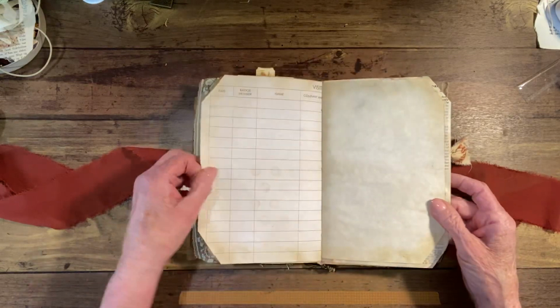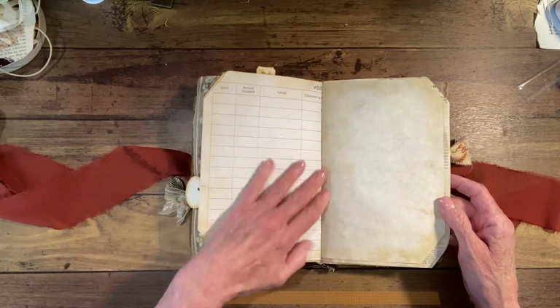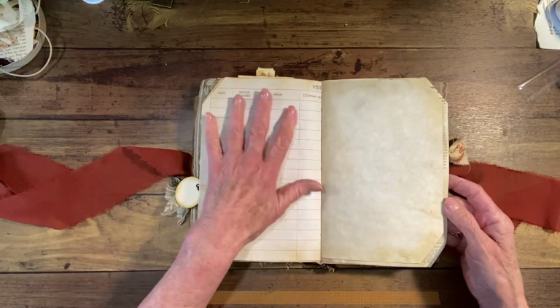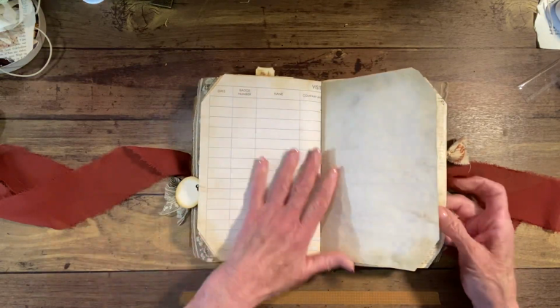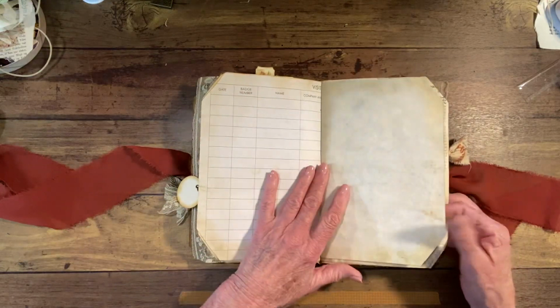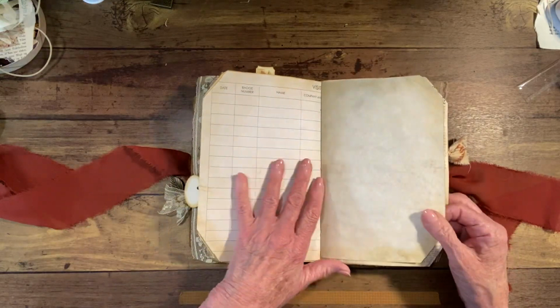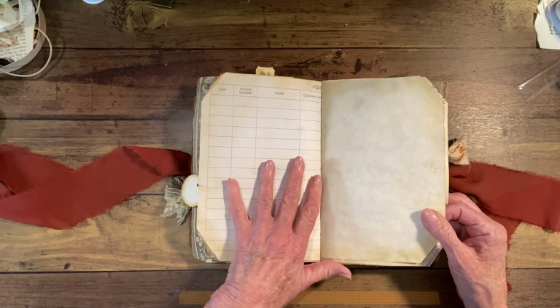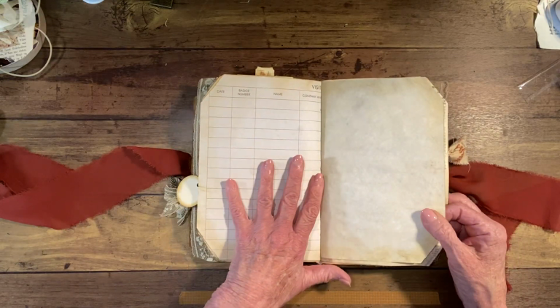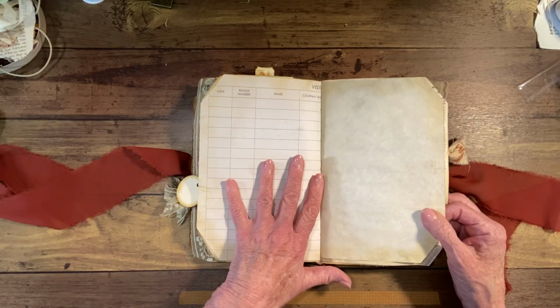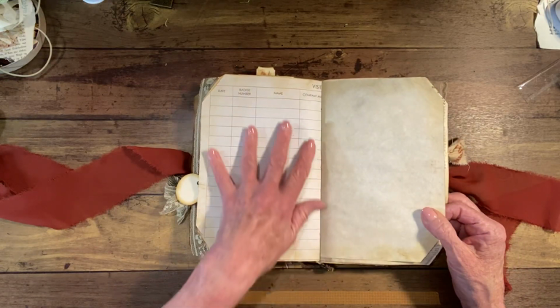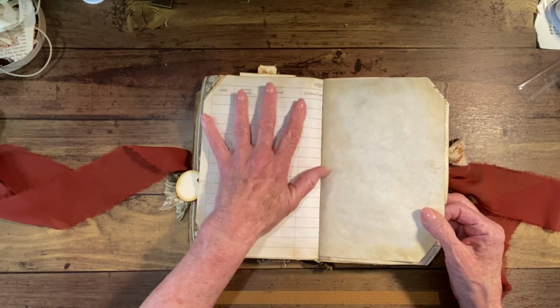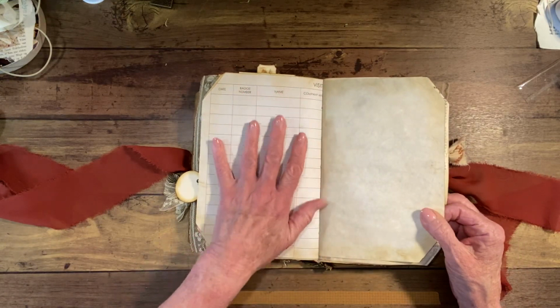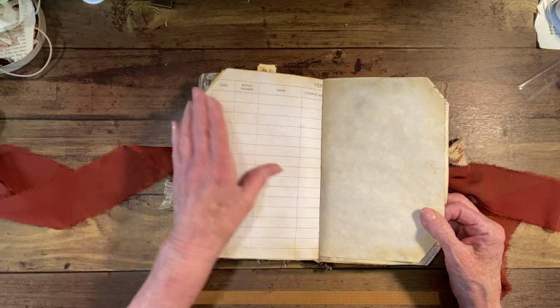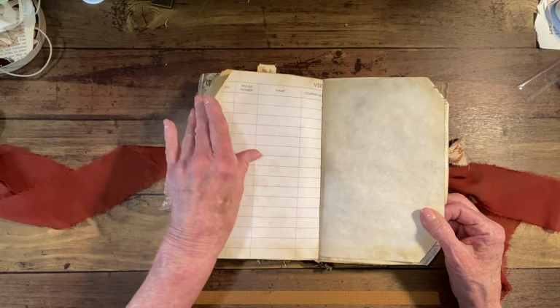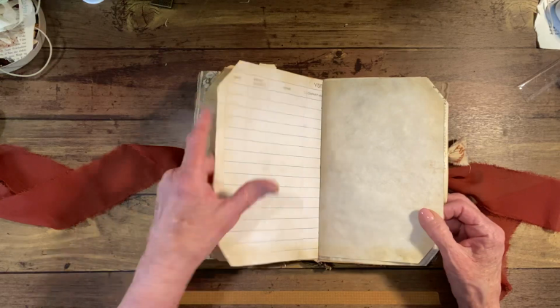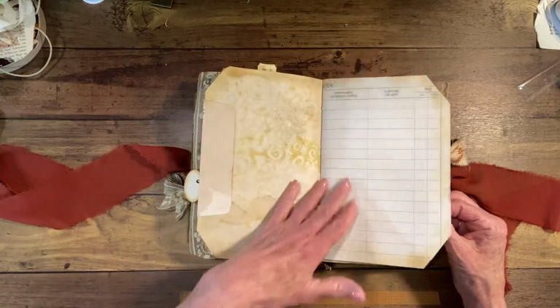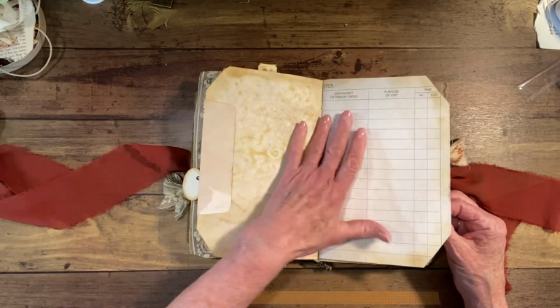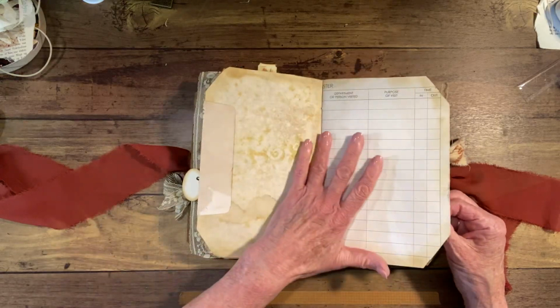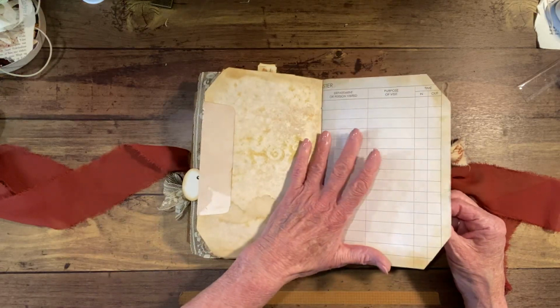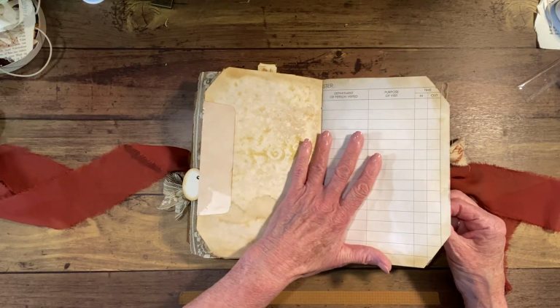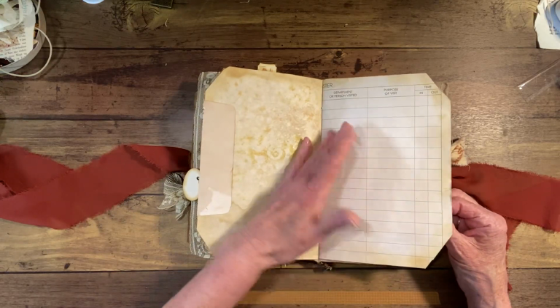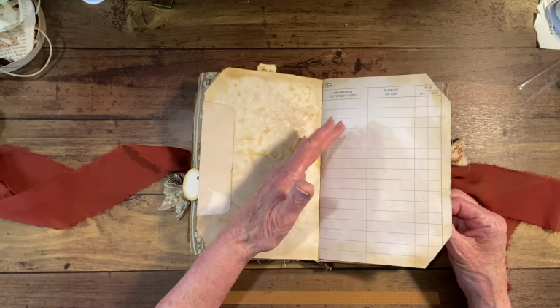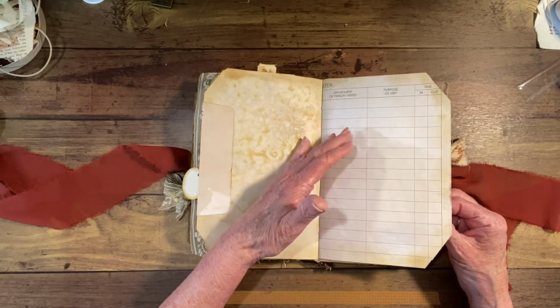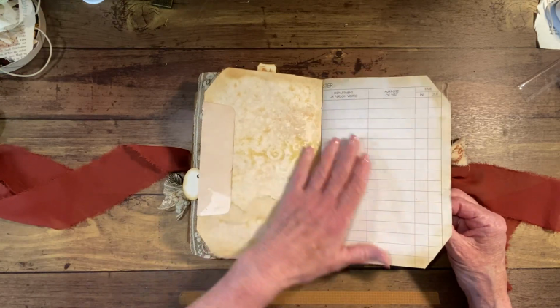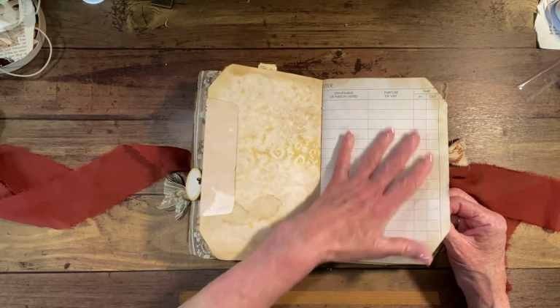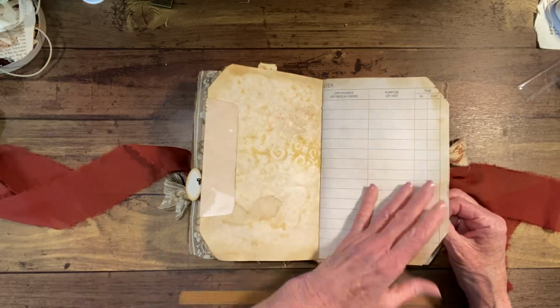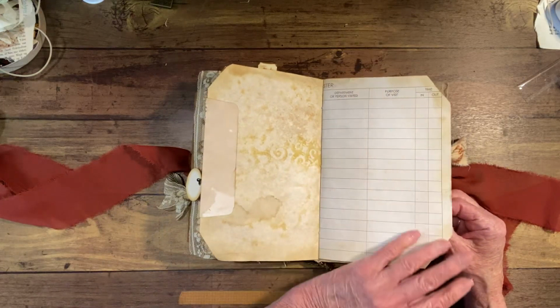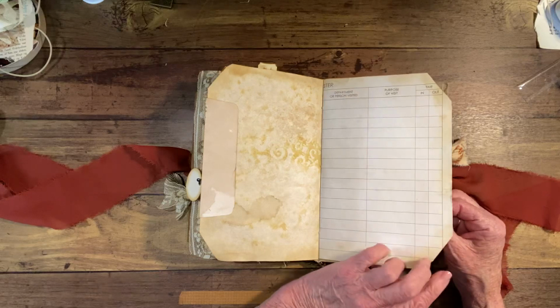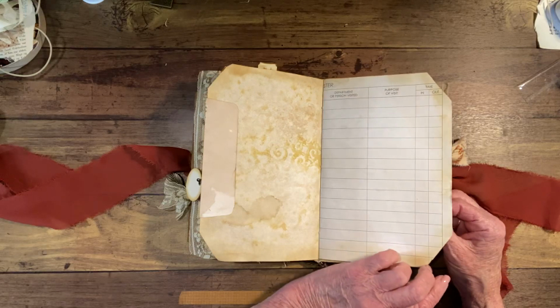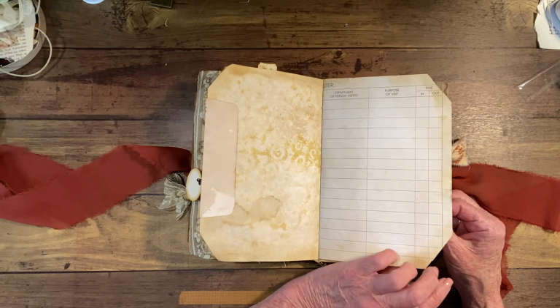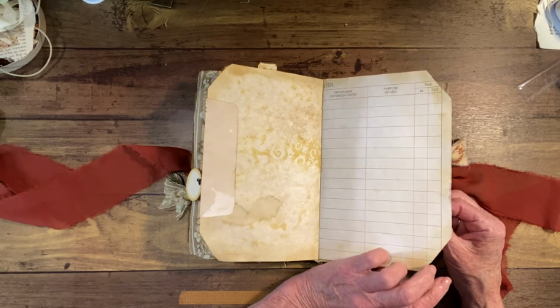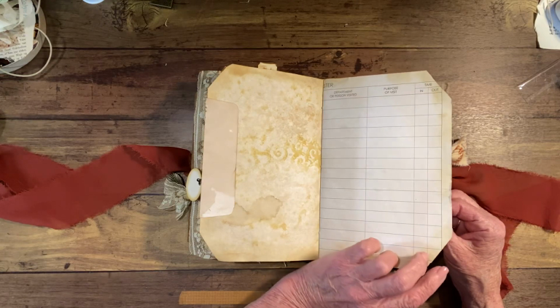This is not vintage — it was just in a book and I made it look old. Coffee-dyed it and so forth.